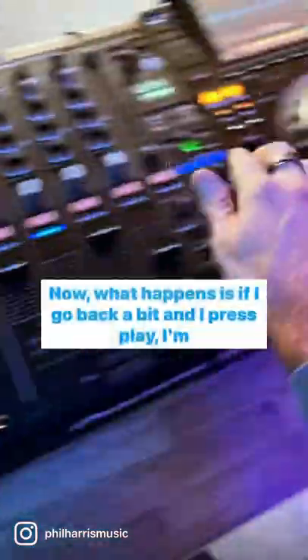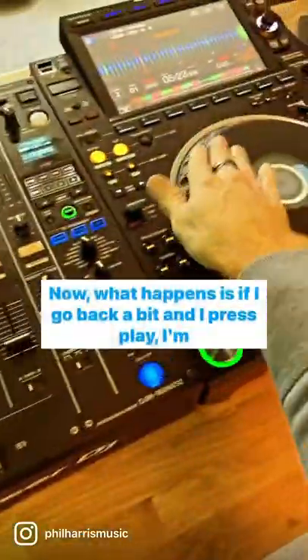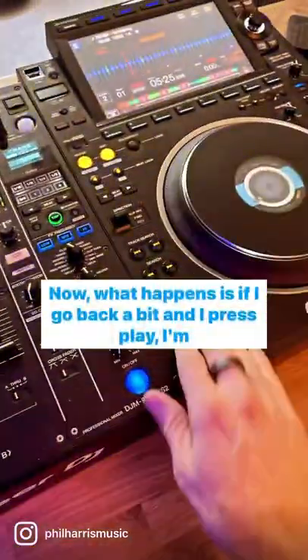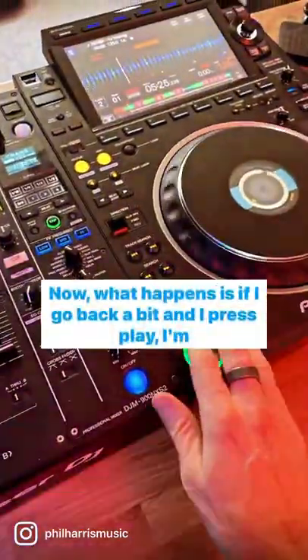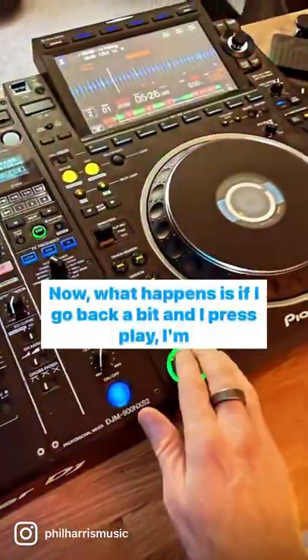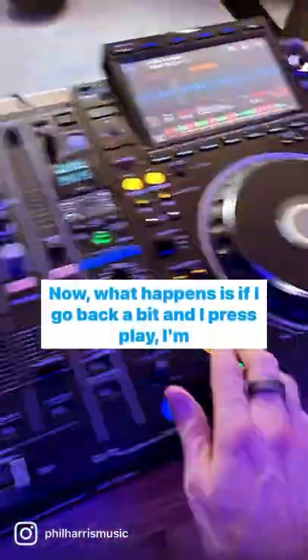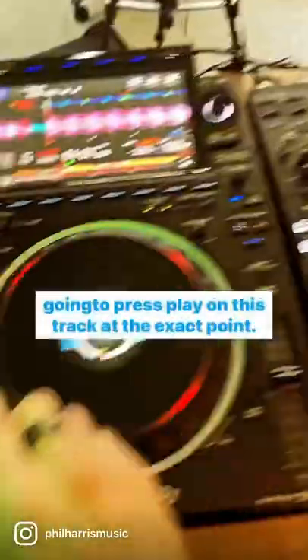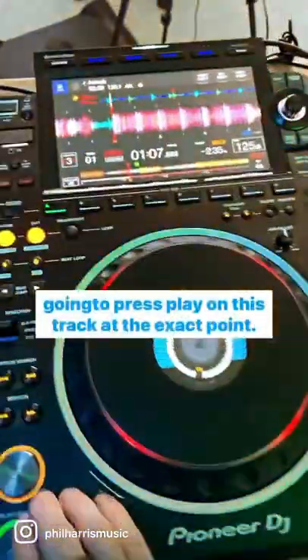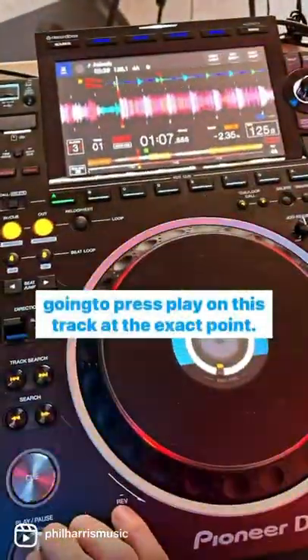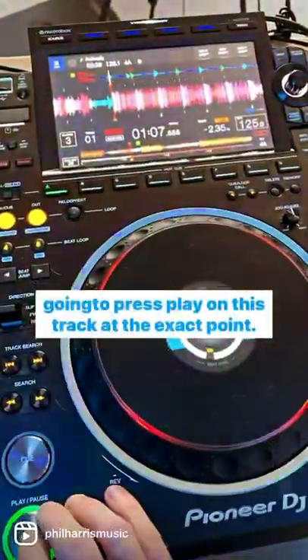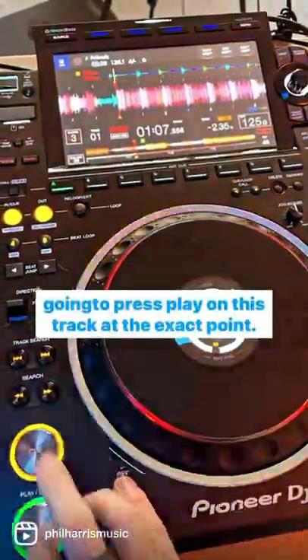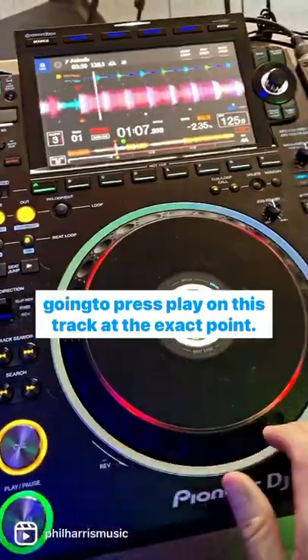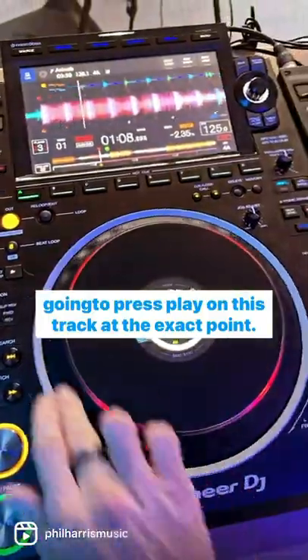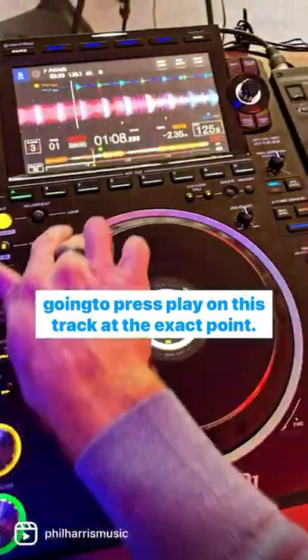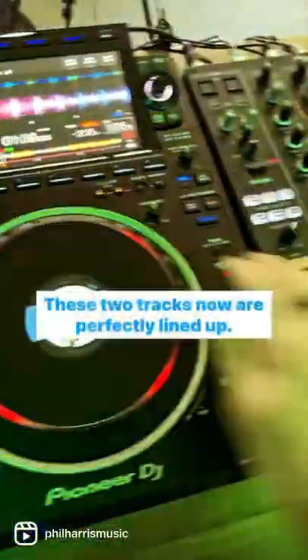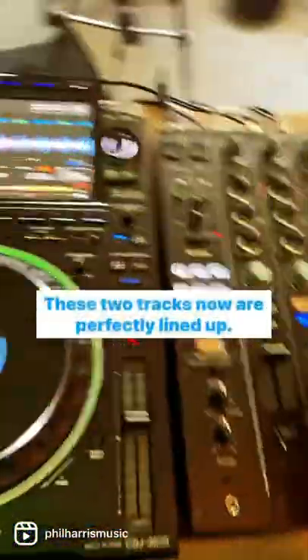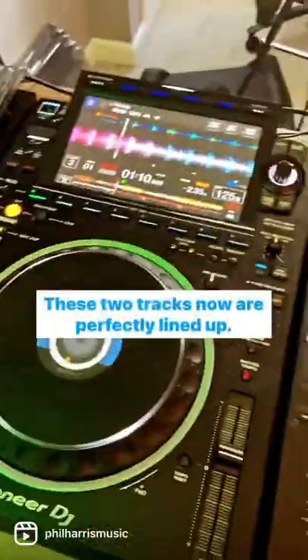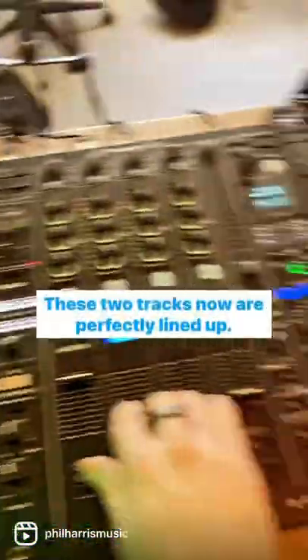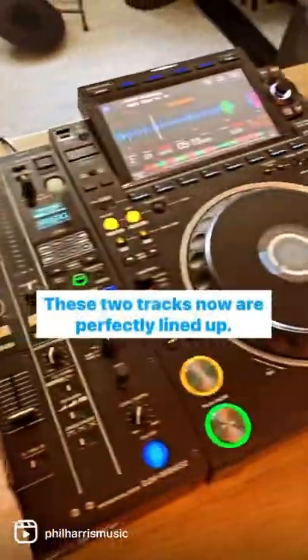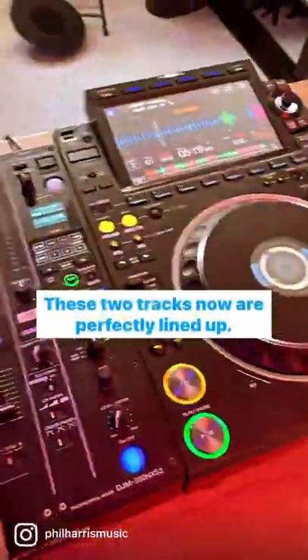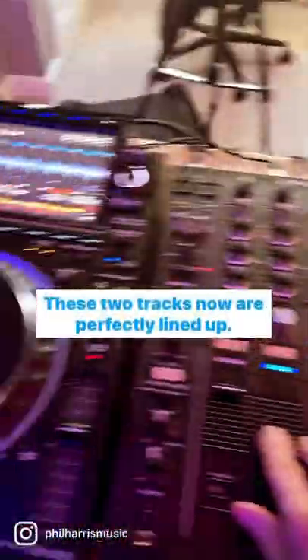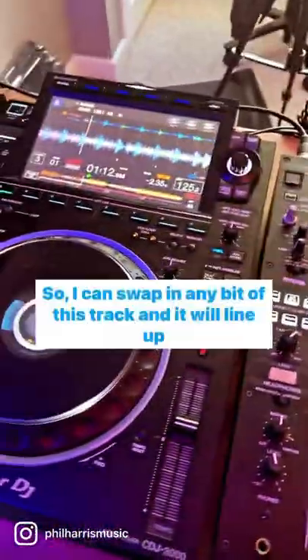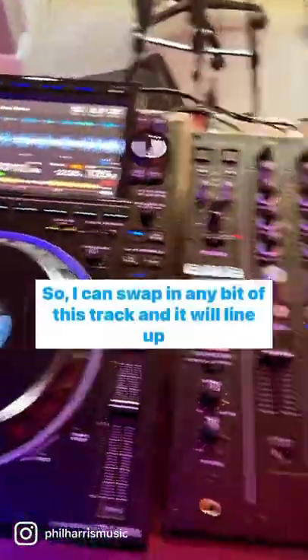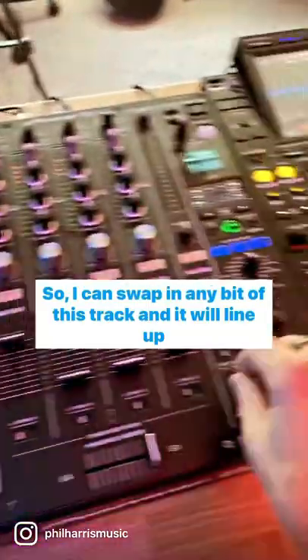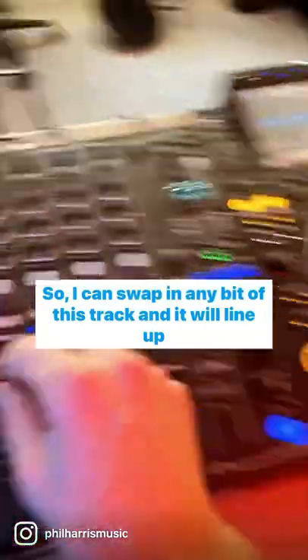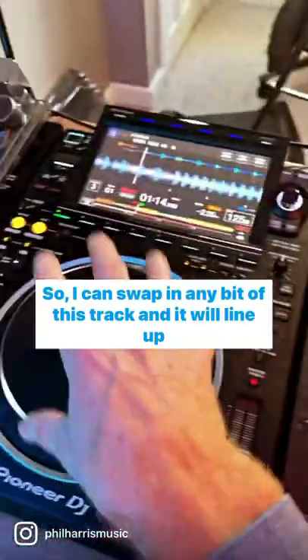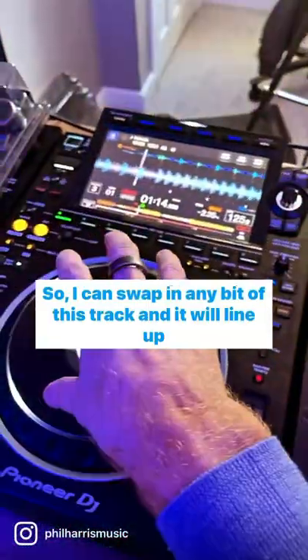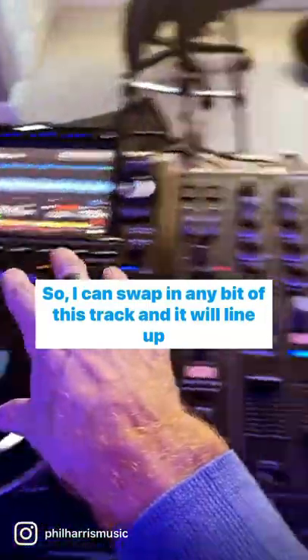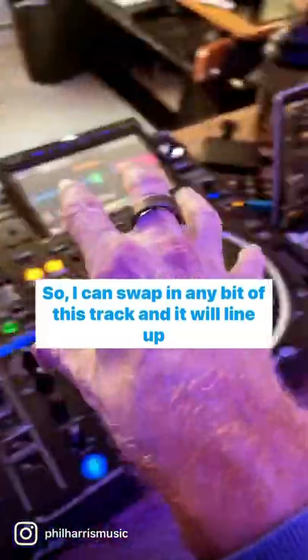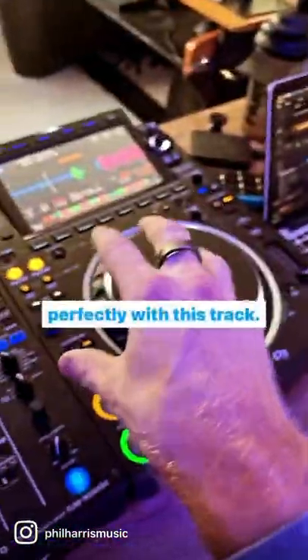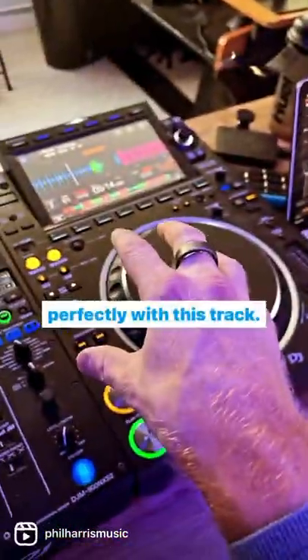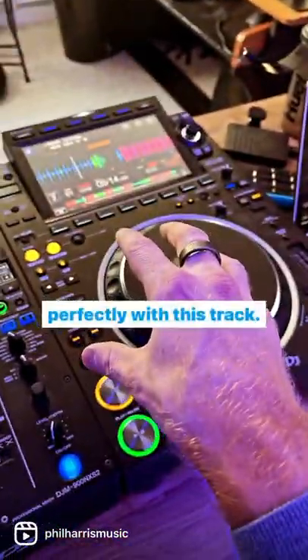Now if I go back a bit and press play on this track at the exact point, these two tracks are perfectly lined up so I can swap in any bit of this track and it will line up perfectly with this track.